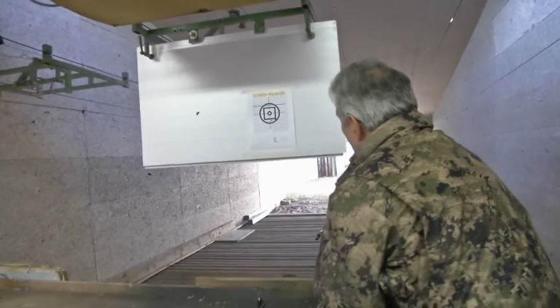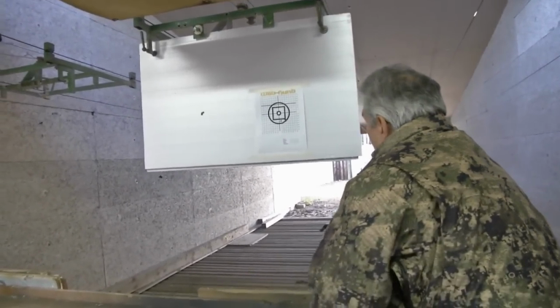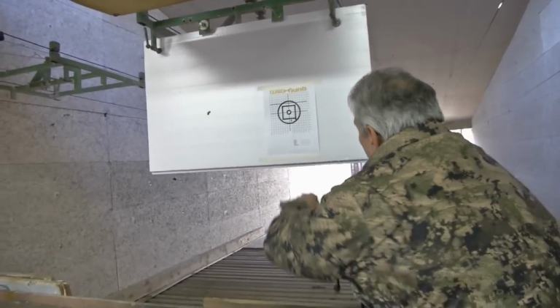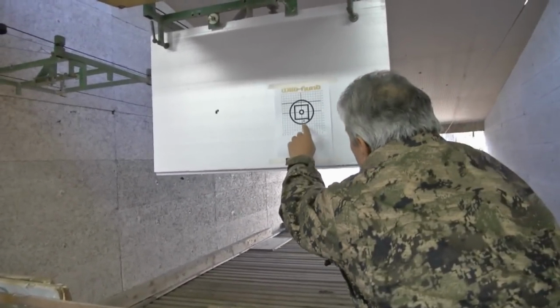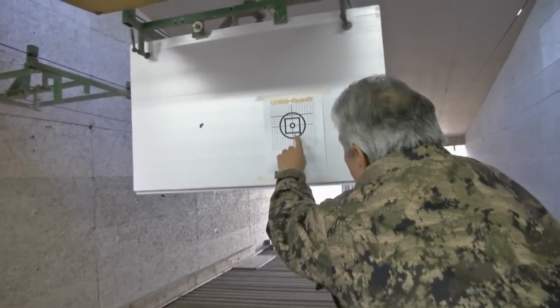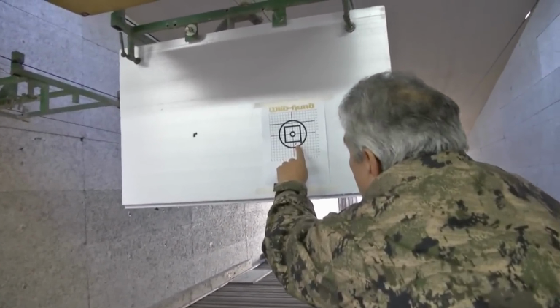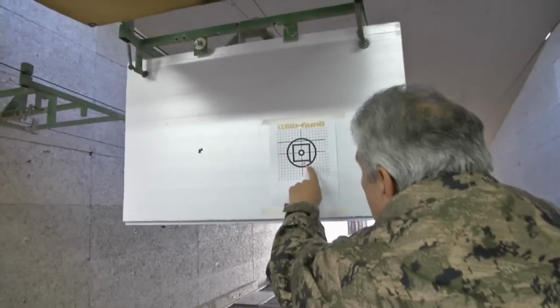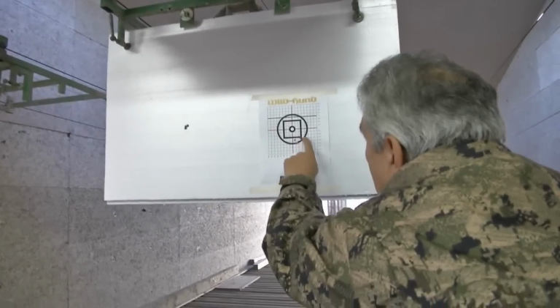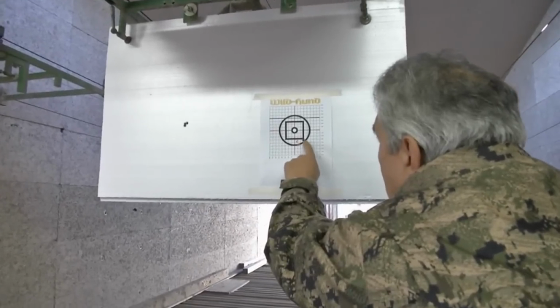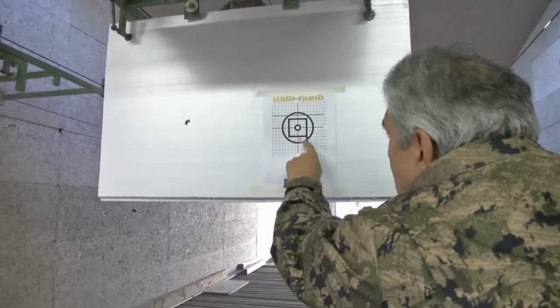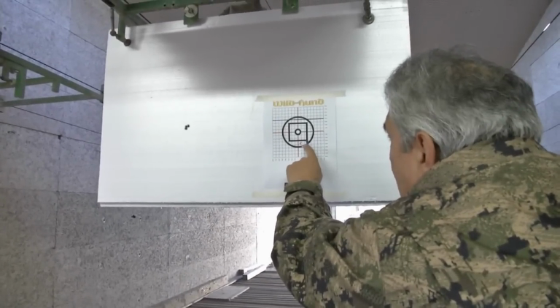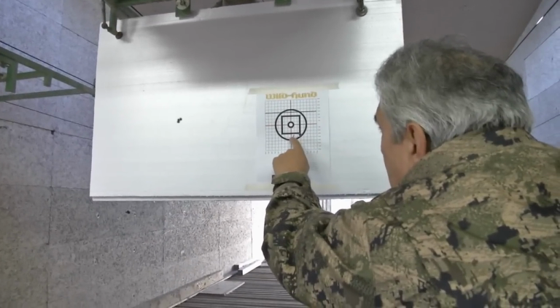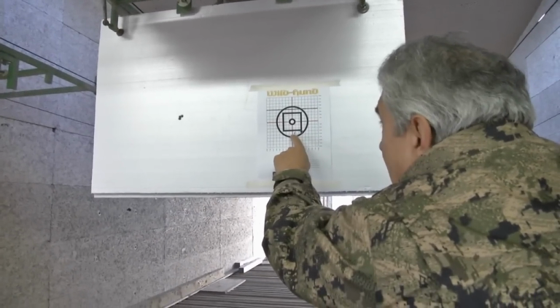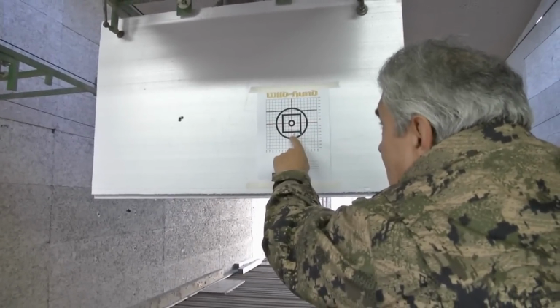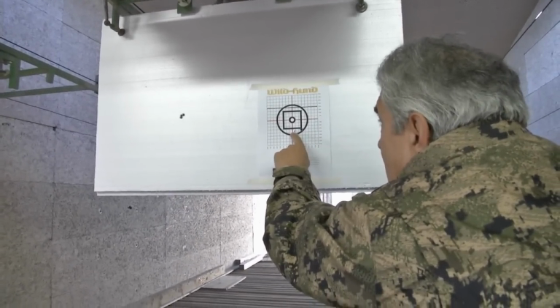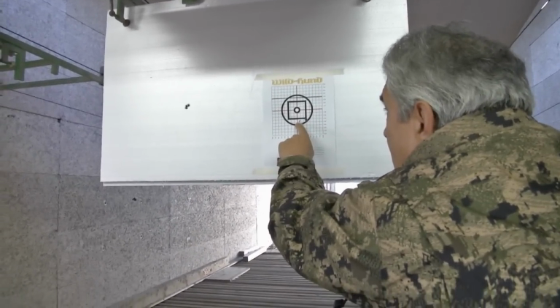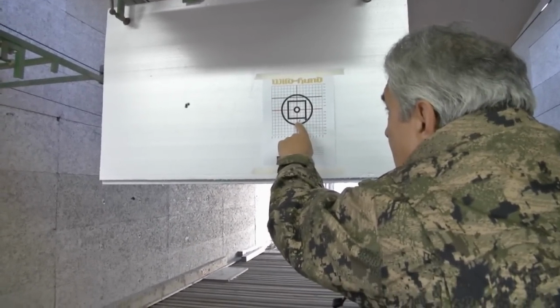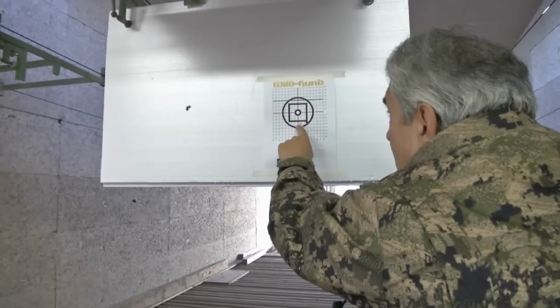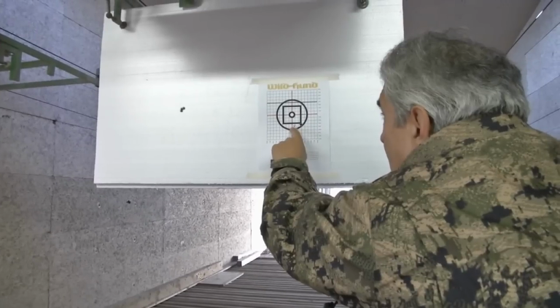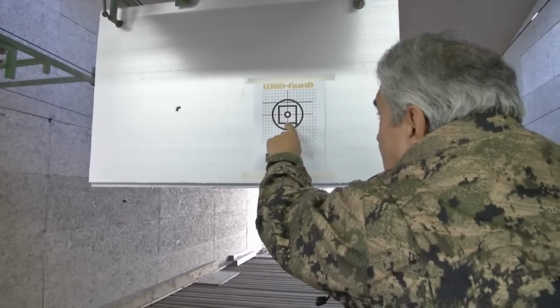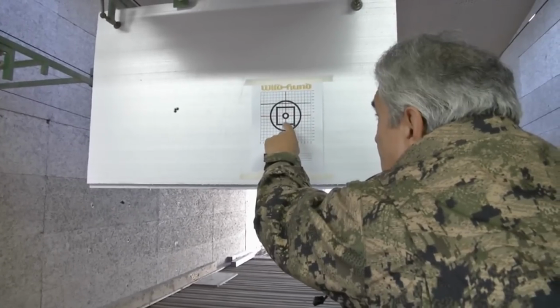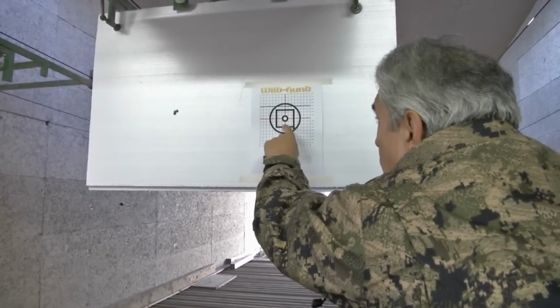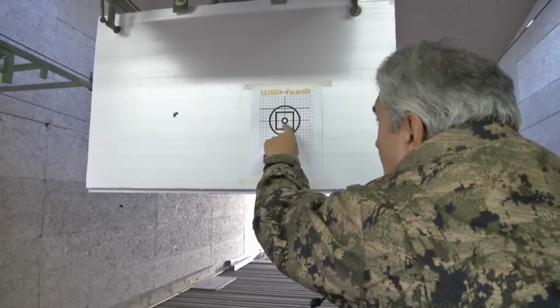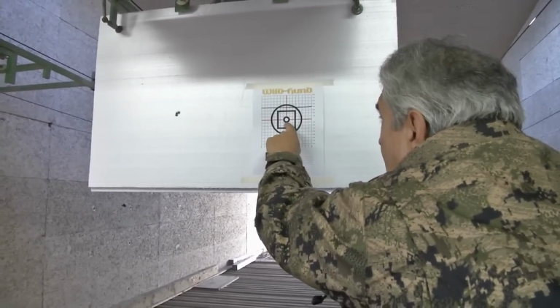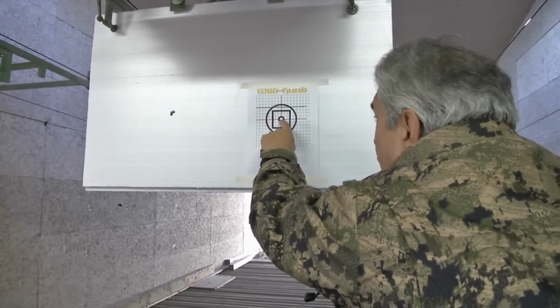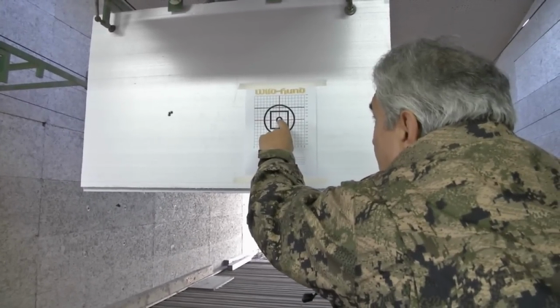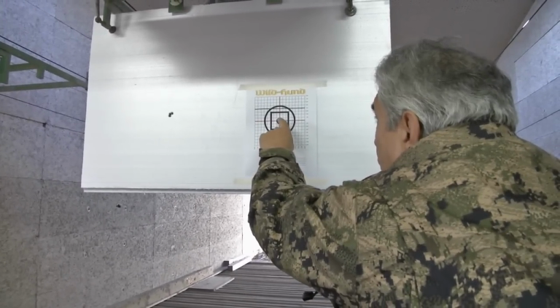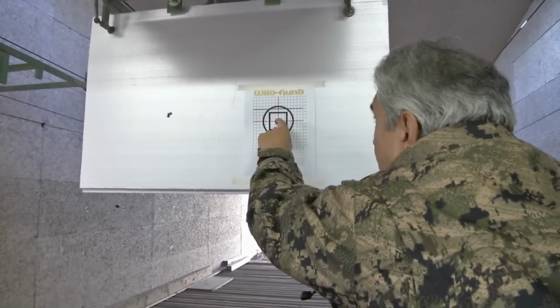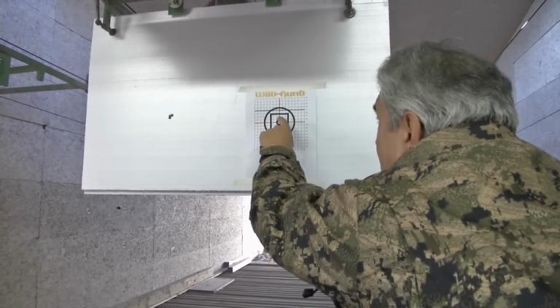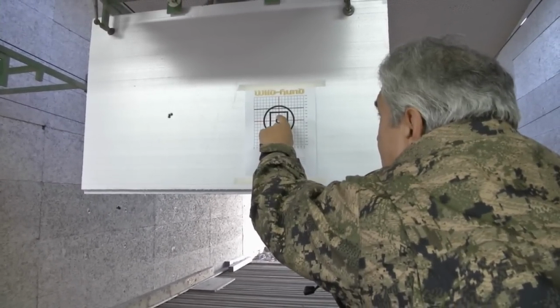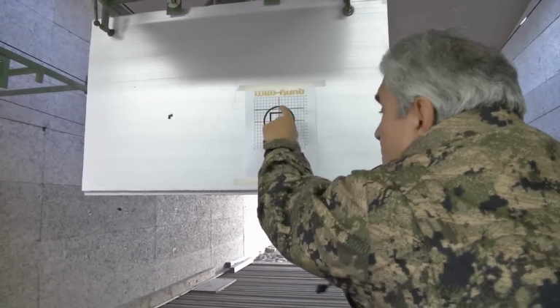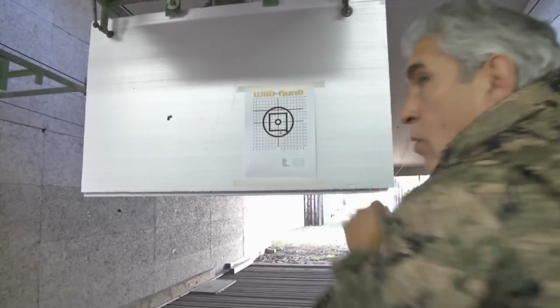Wir machen zwei Zentimeter nach links – eins, zwei, drei, vier, fünf, sechs, sieben hoch.